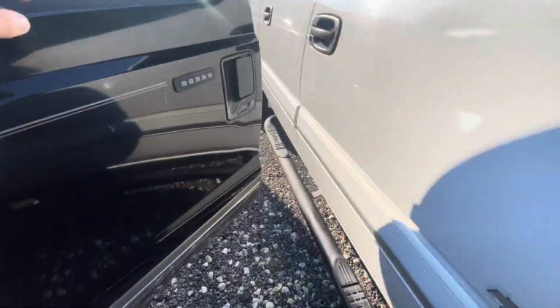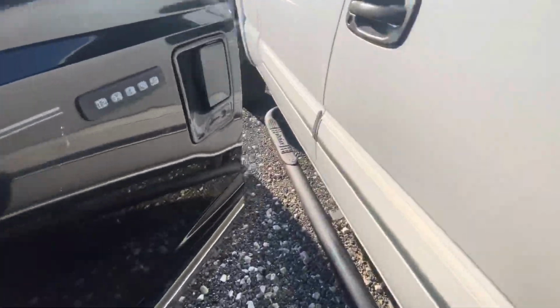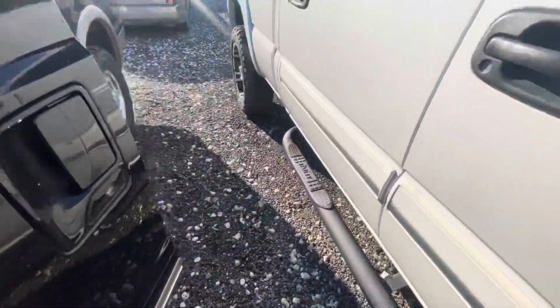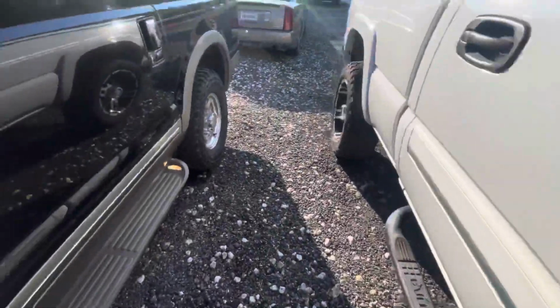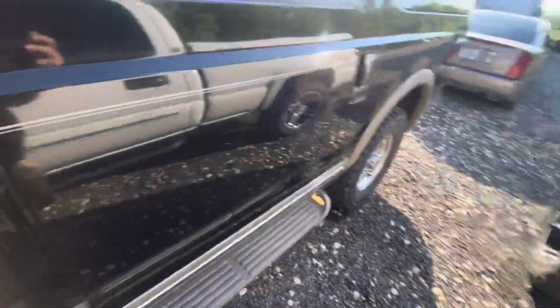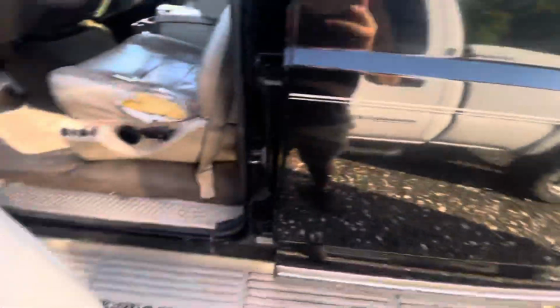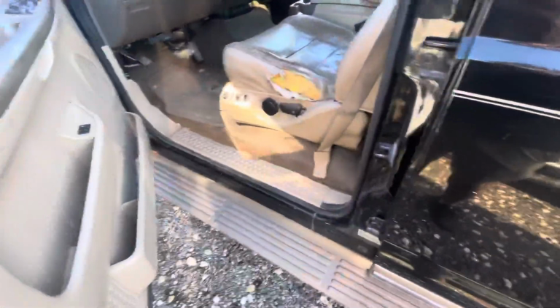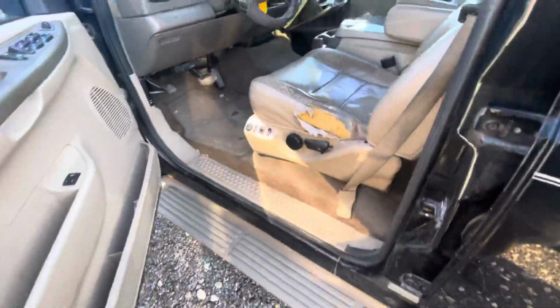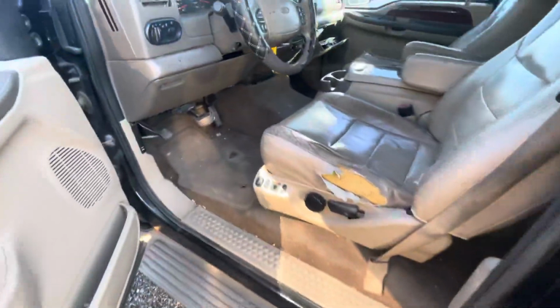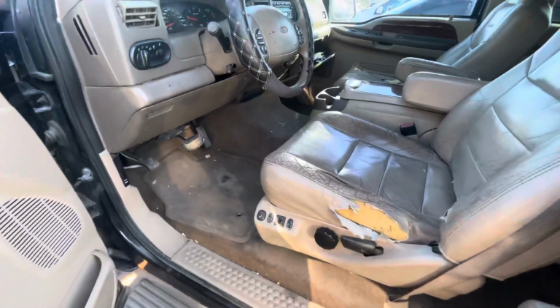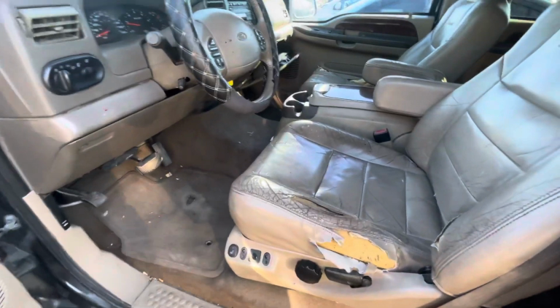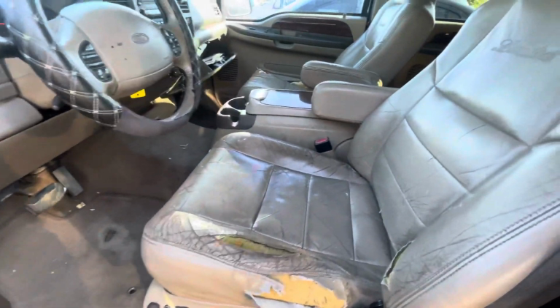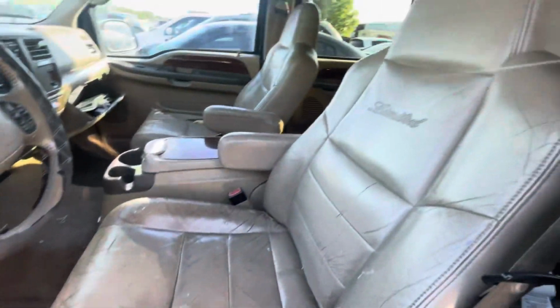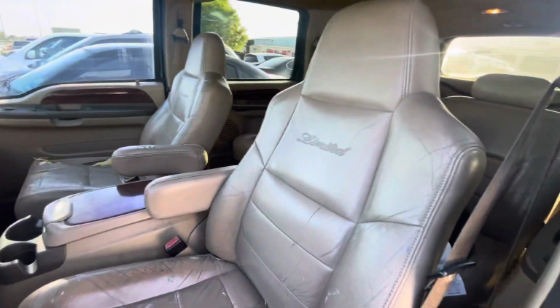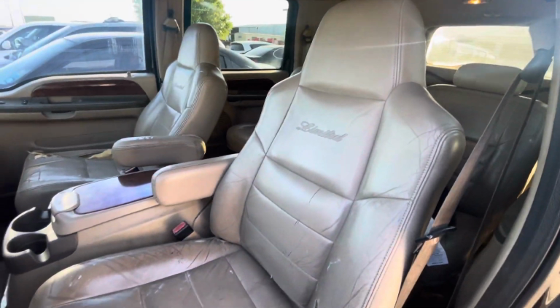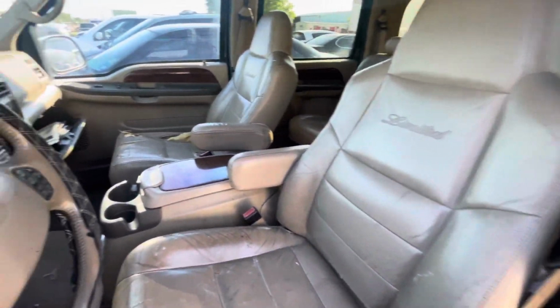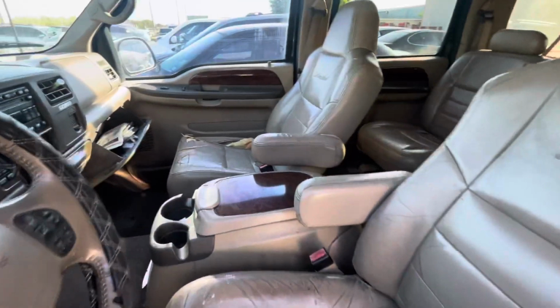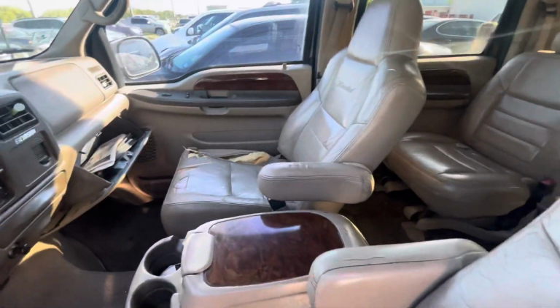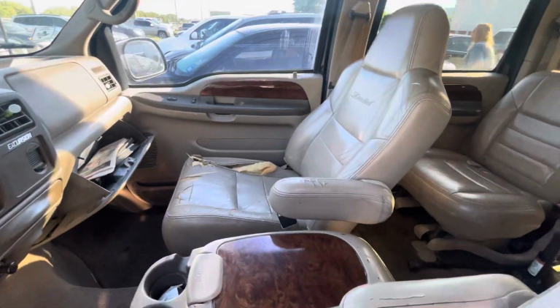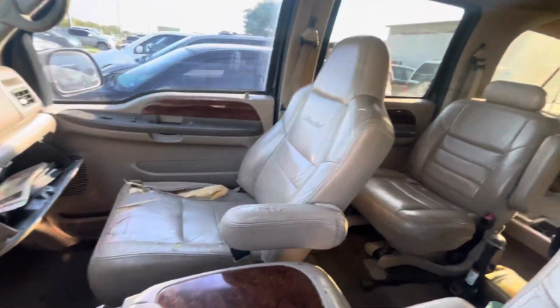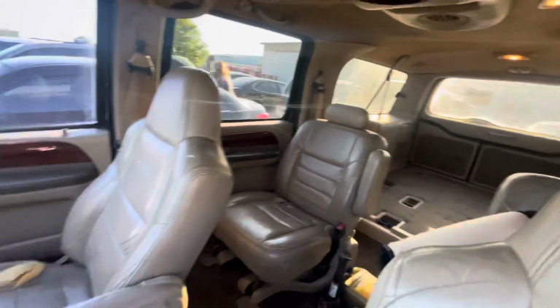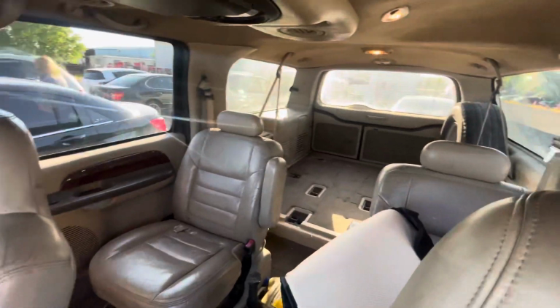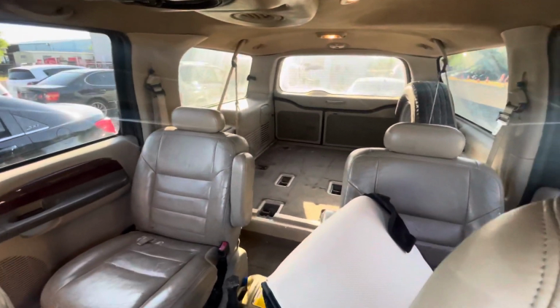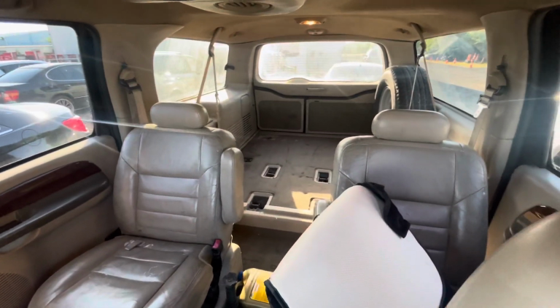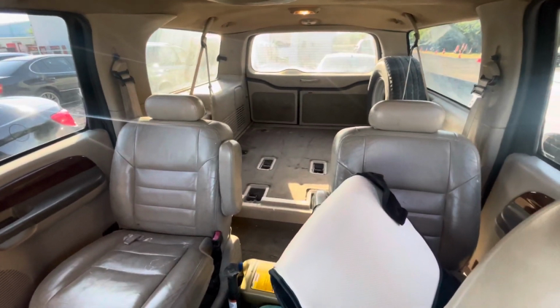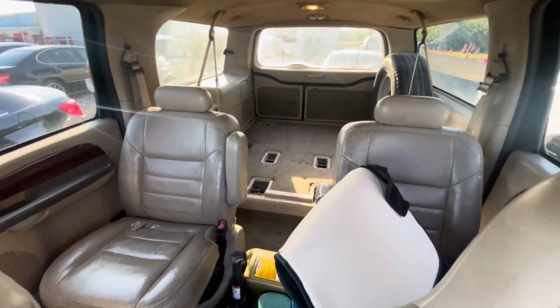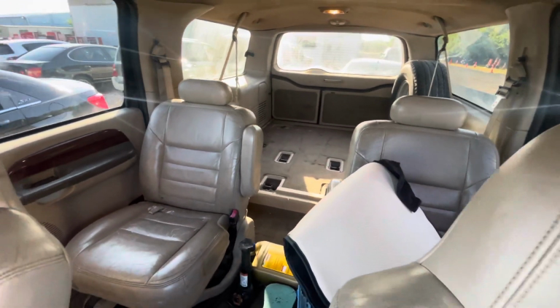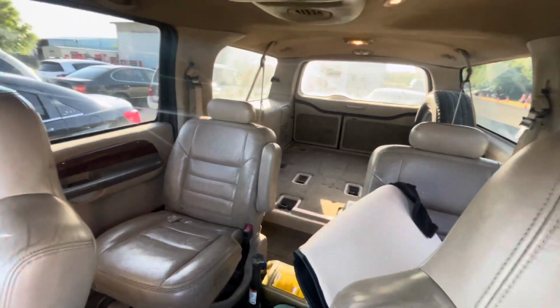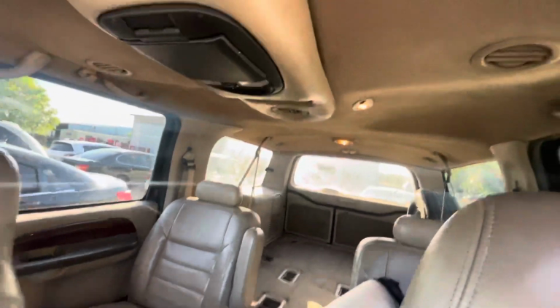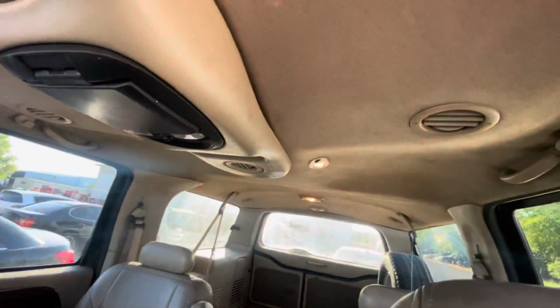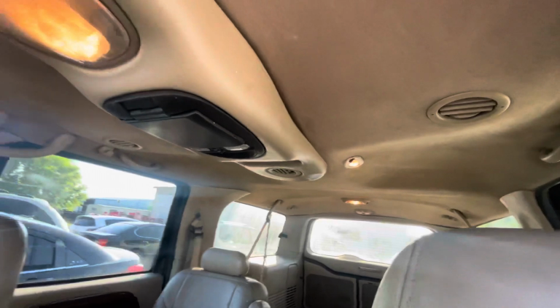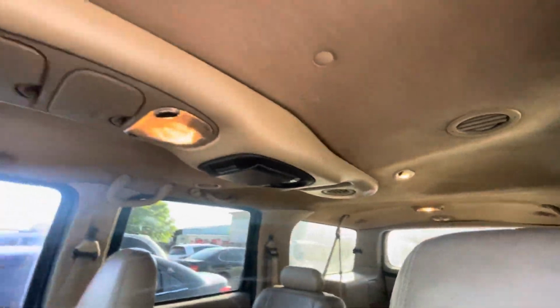On the interior, we have beige leather. The headliner looks pretty good.